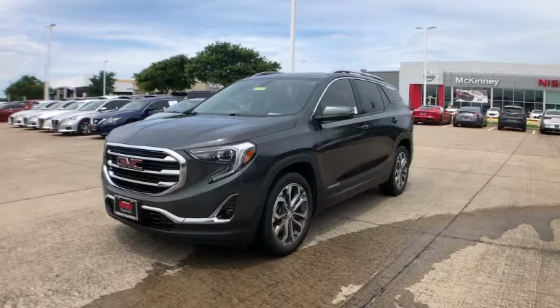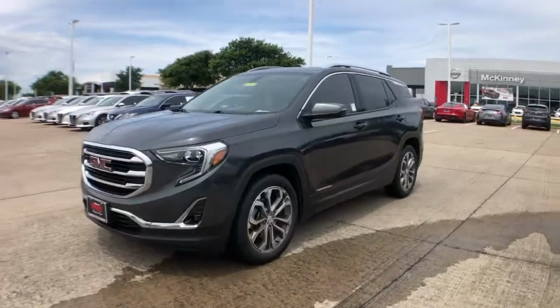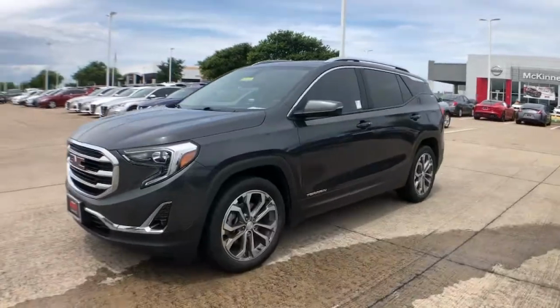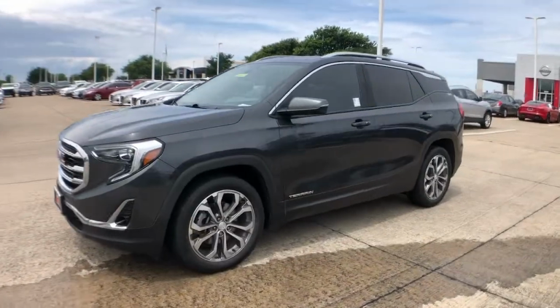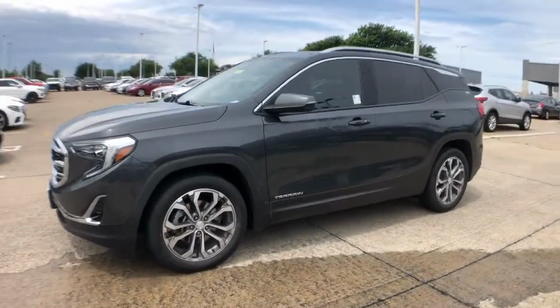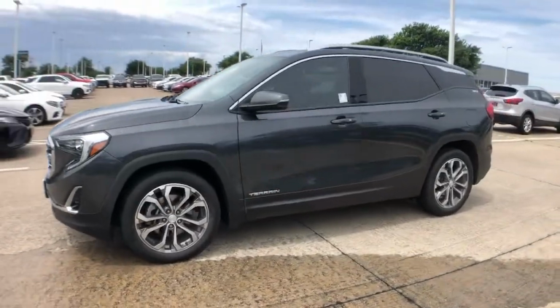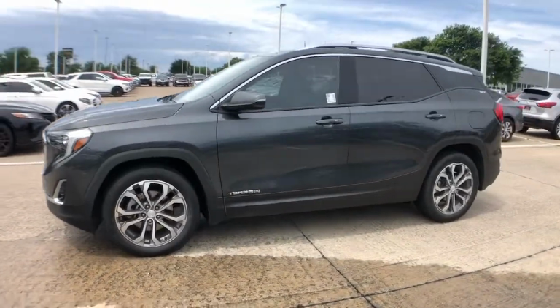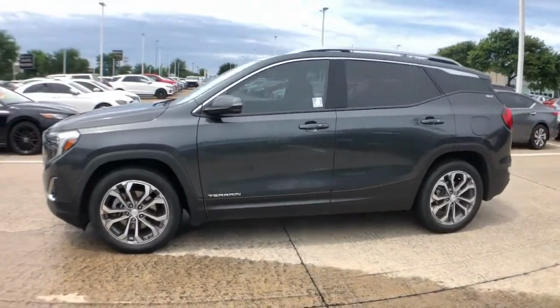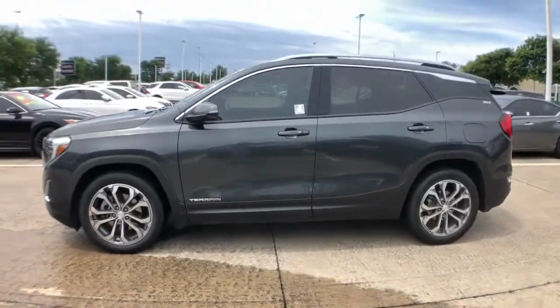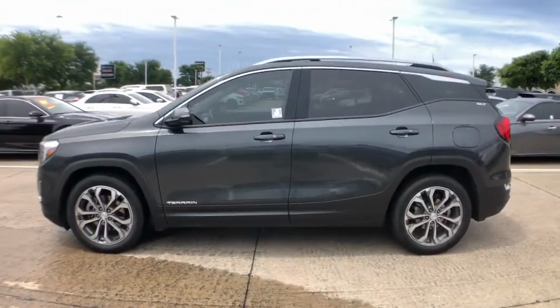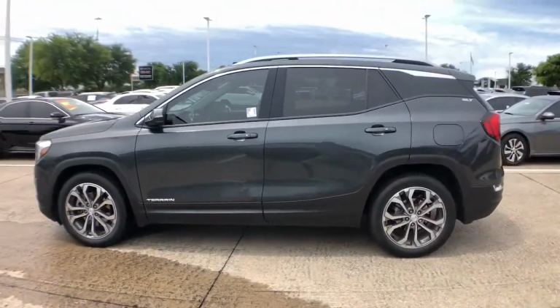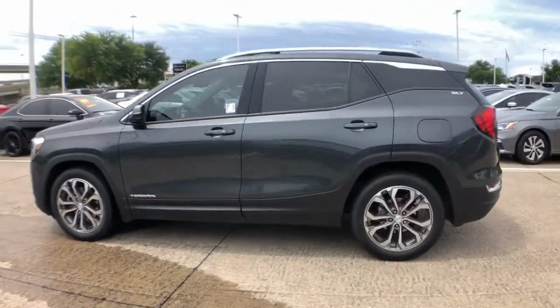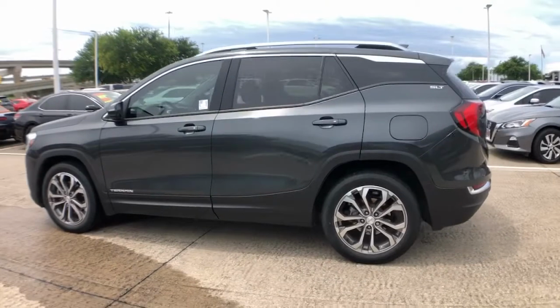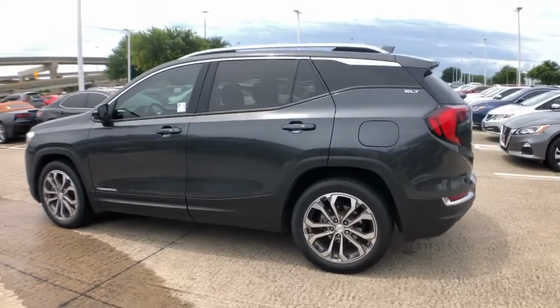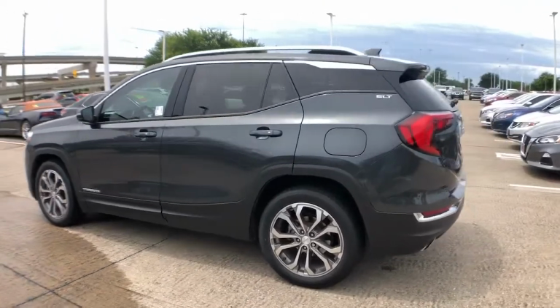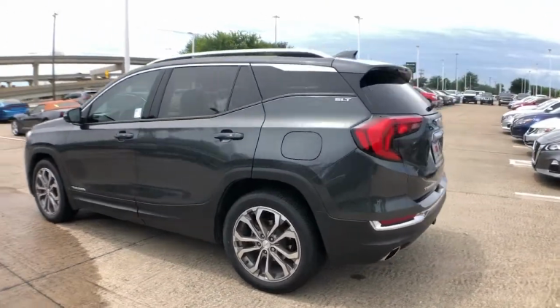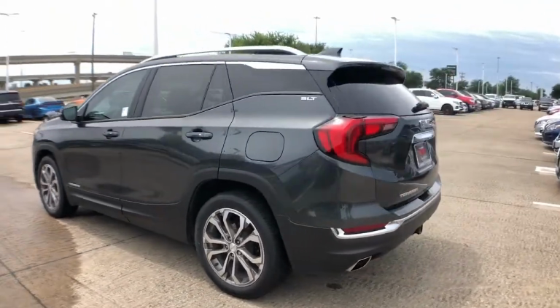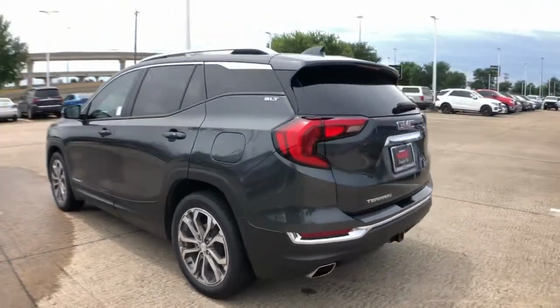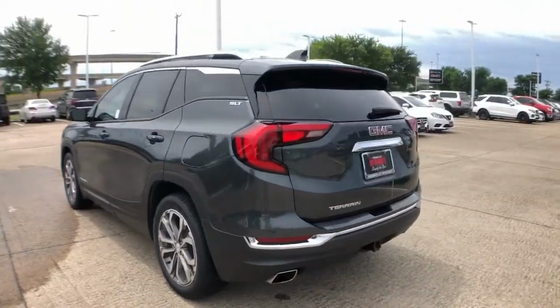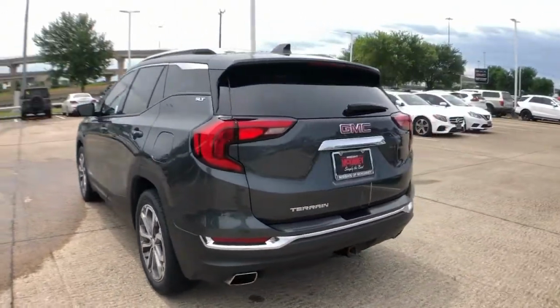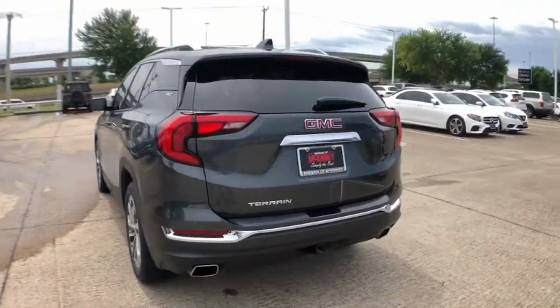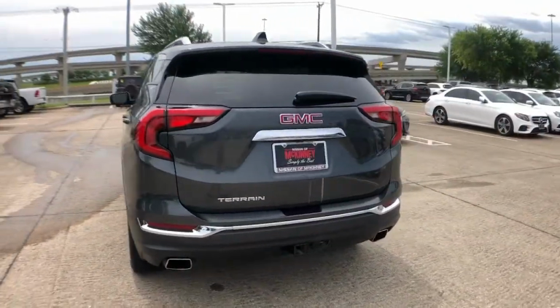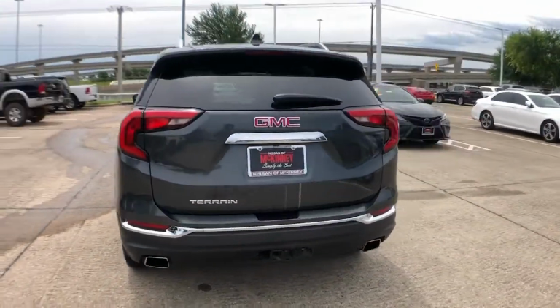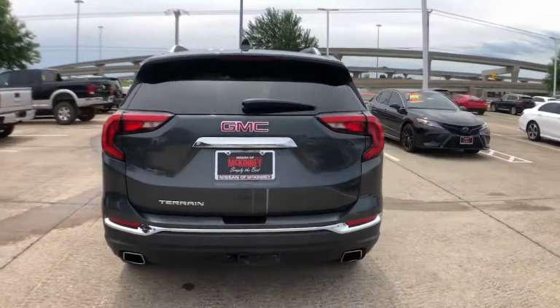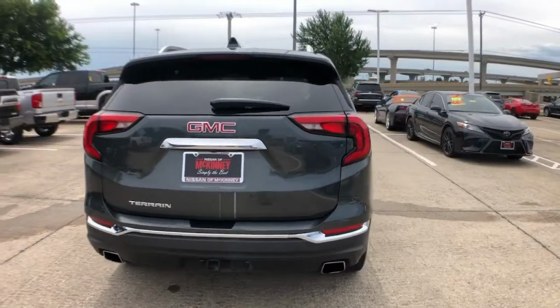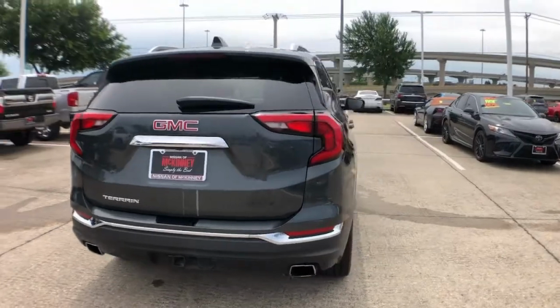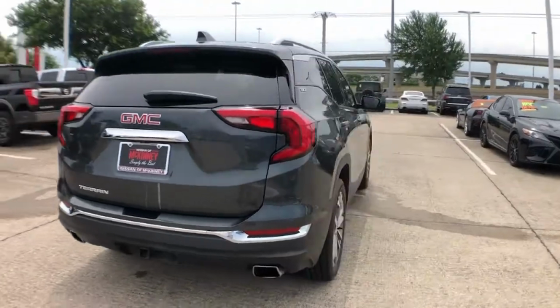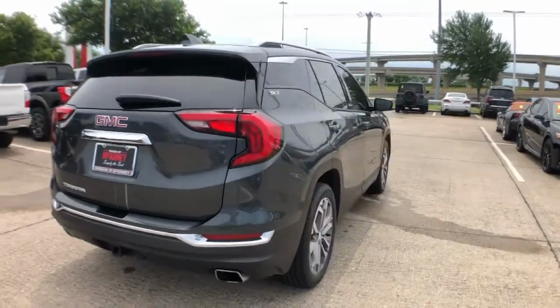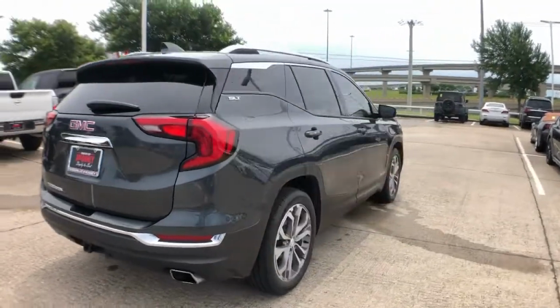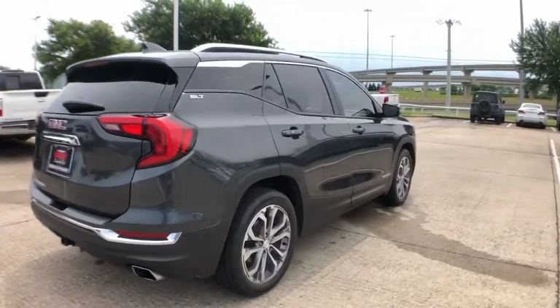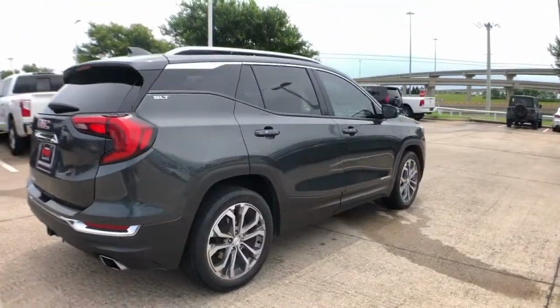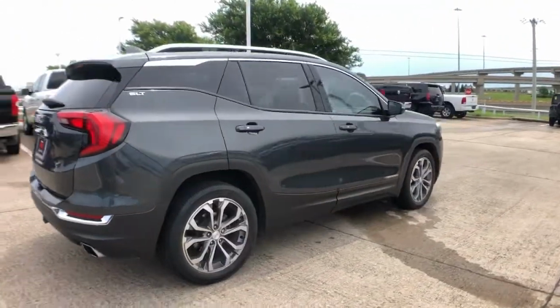You'll have love at first sight with the 2018 GMC Terrain. With less than 40,000 miles on the odometer, this vehicle stands out from the rest. Now is the perfect time to start a fresh new chapter in your traveling life.